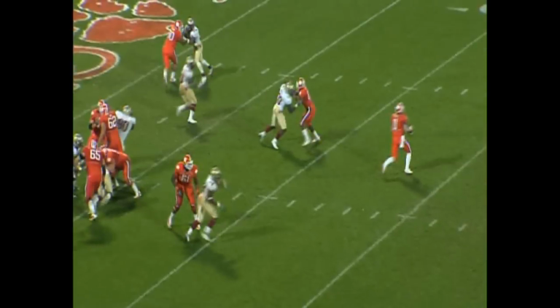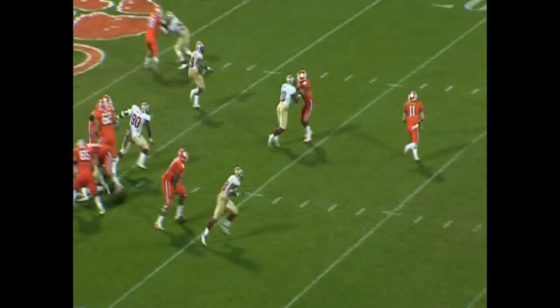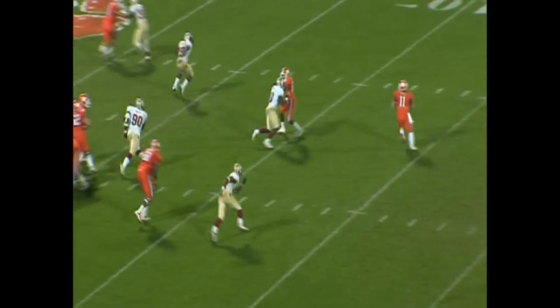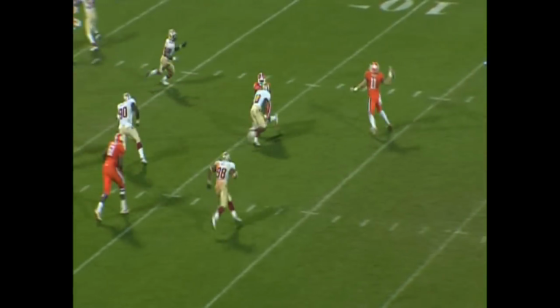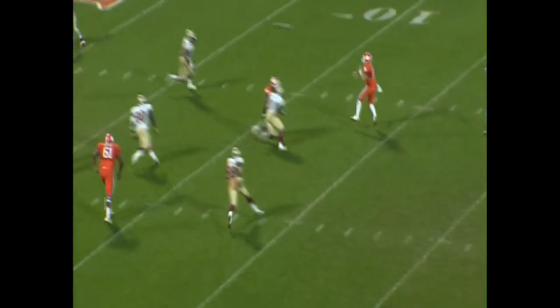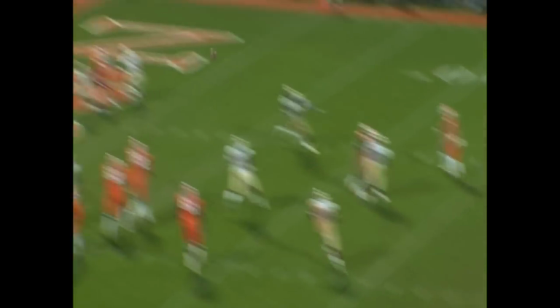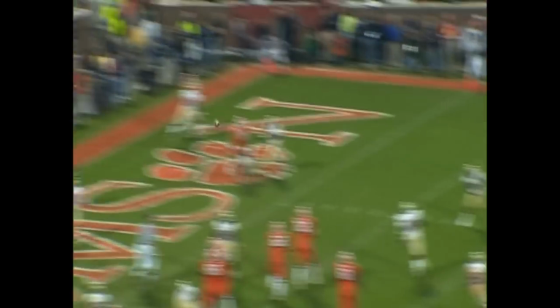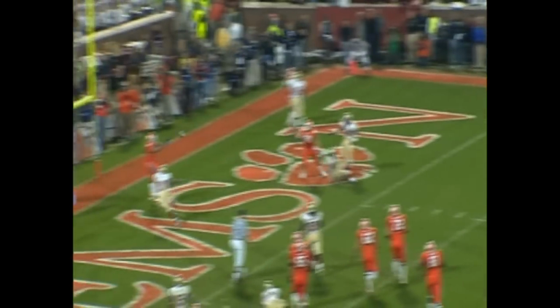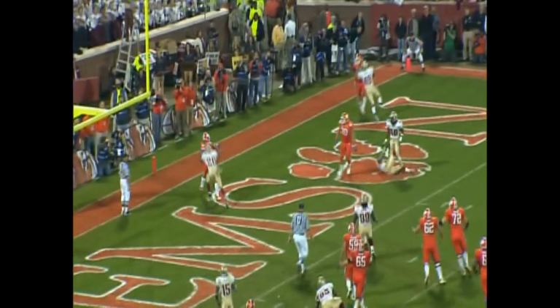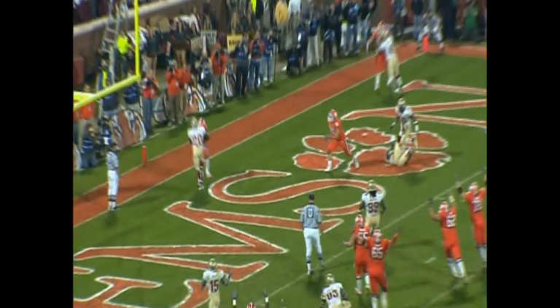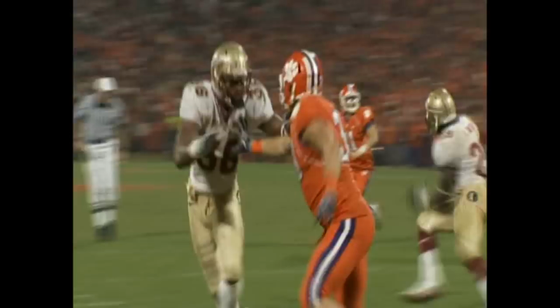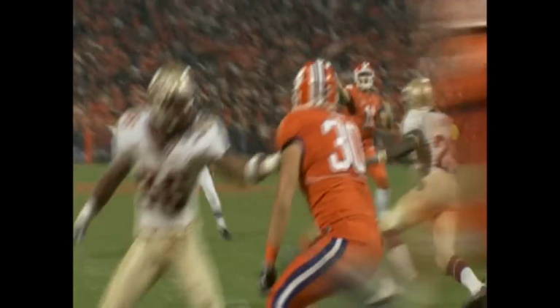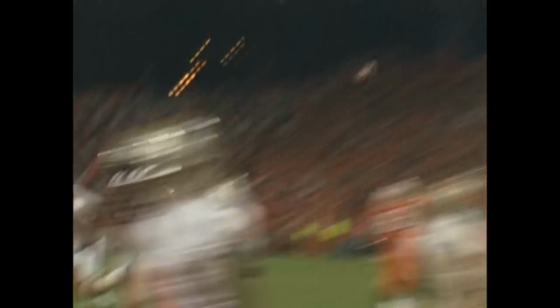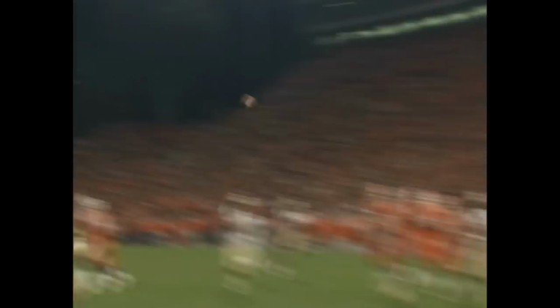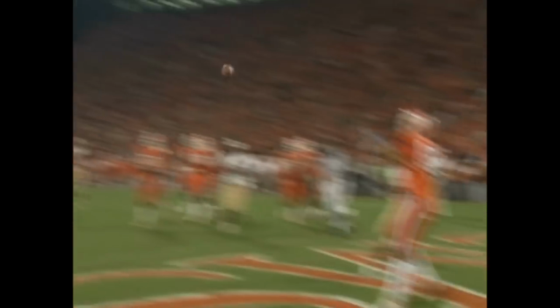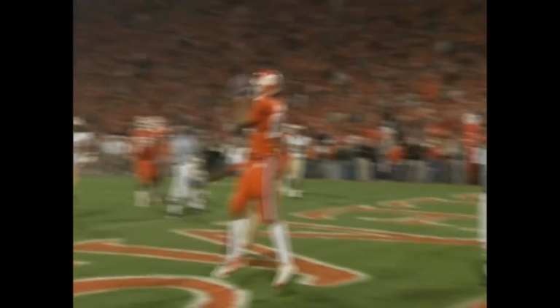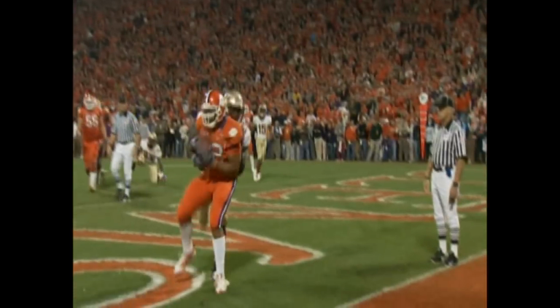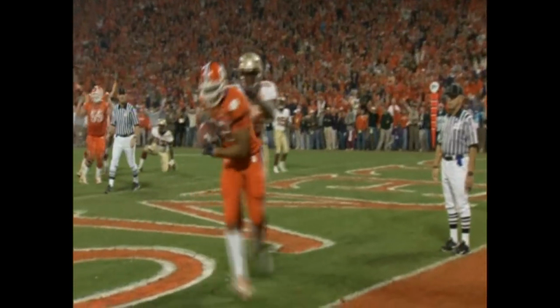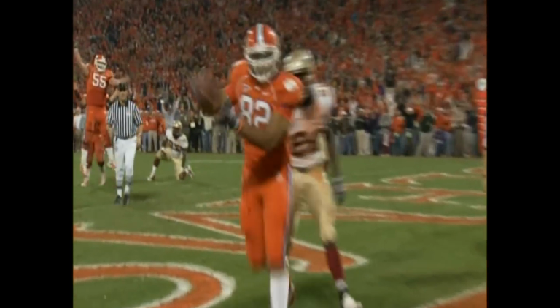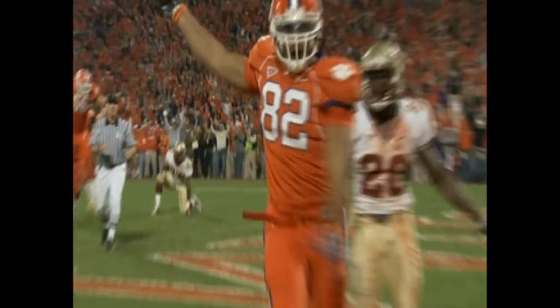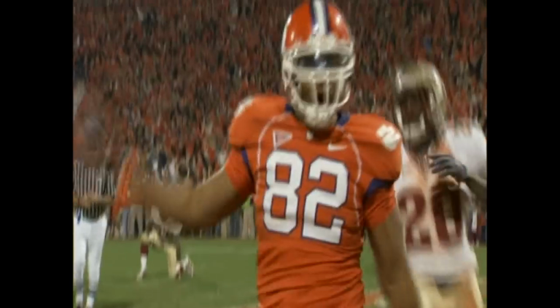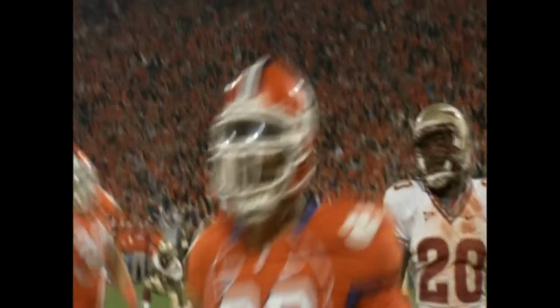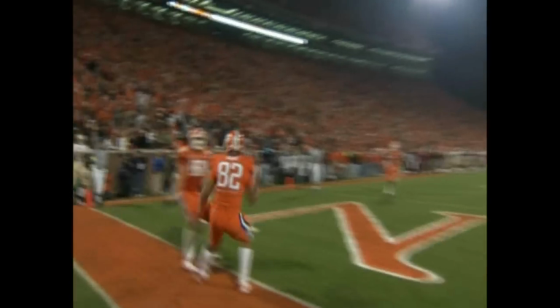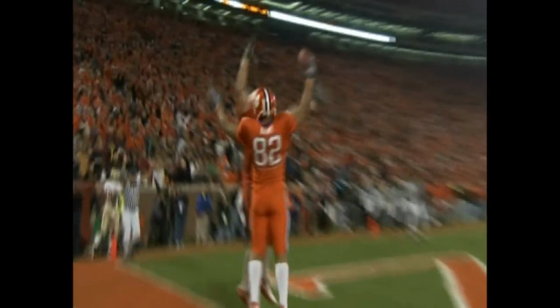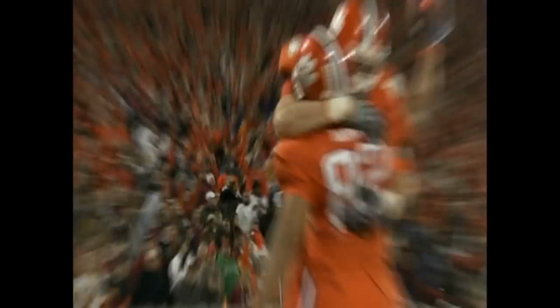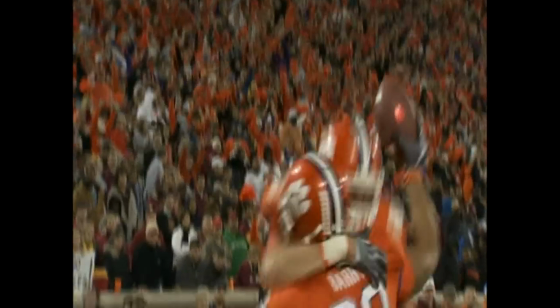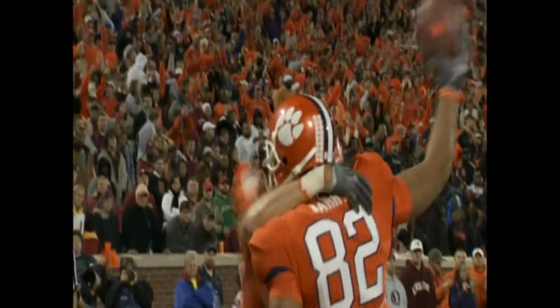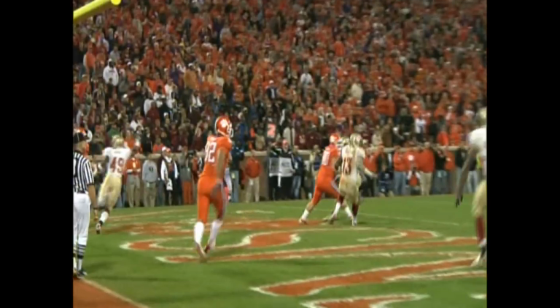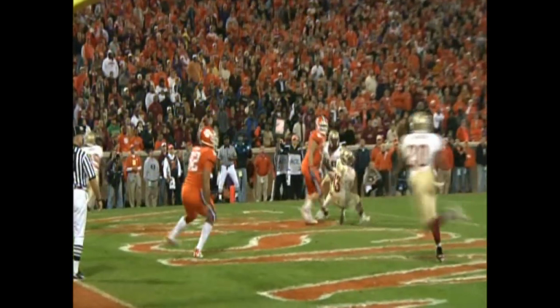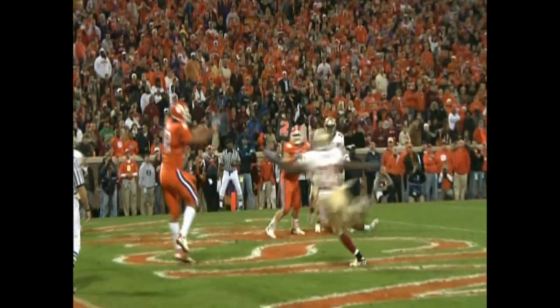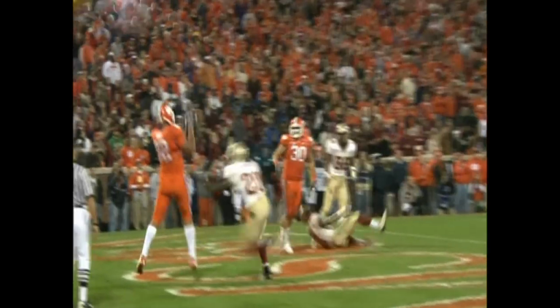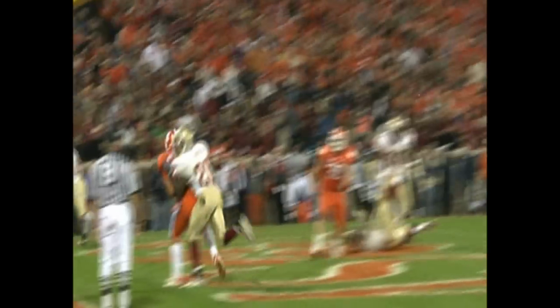Rolls right, rolls right, pumps right — throws it against his body, caught — touchdown, Clemson Tiger! And we're making Kyle Parker look like Joe Montana.